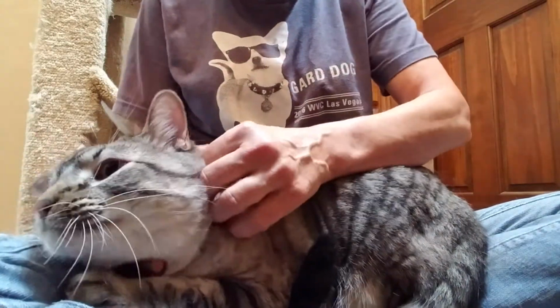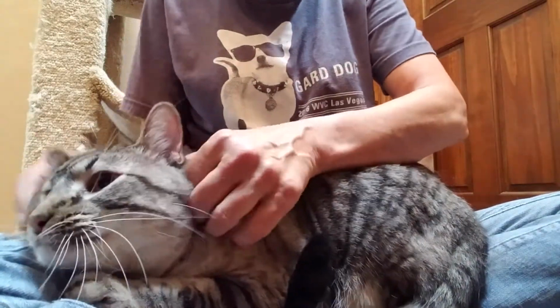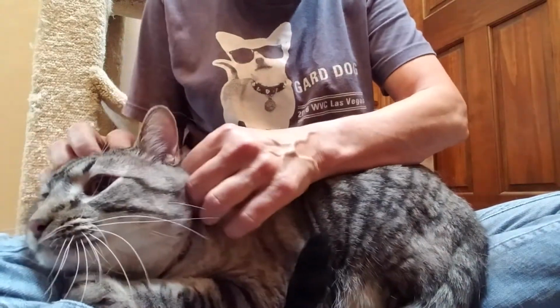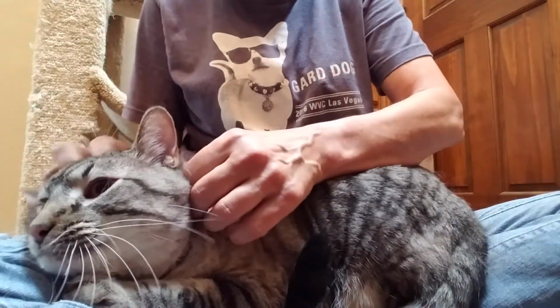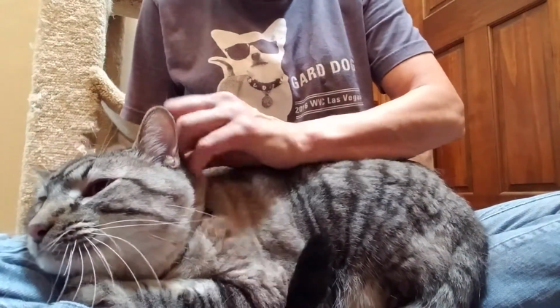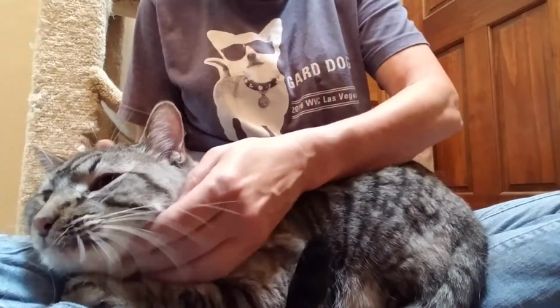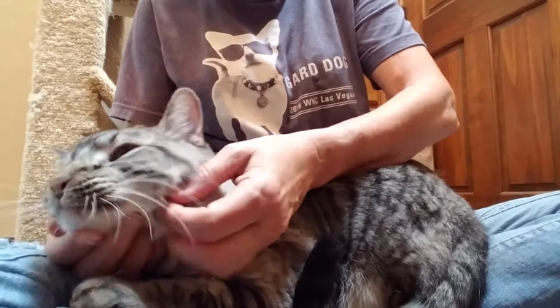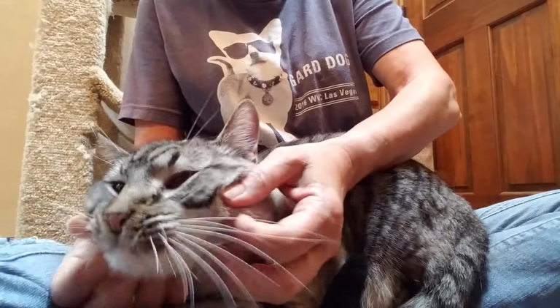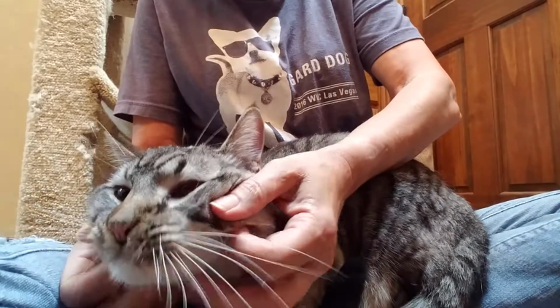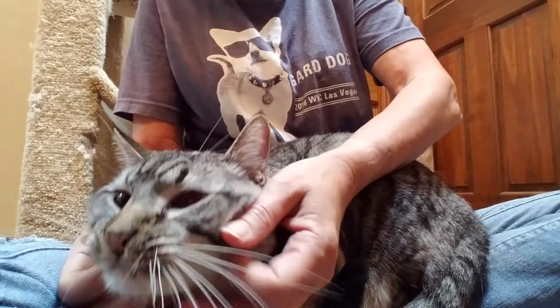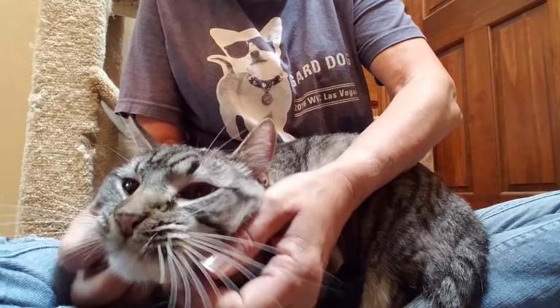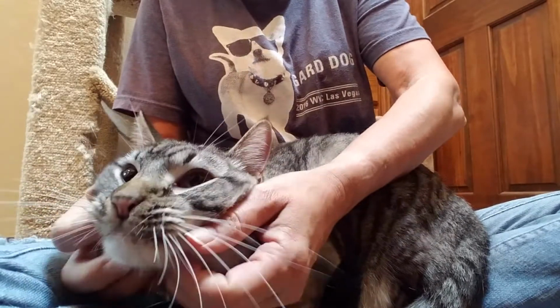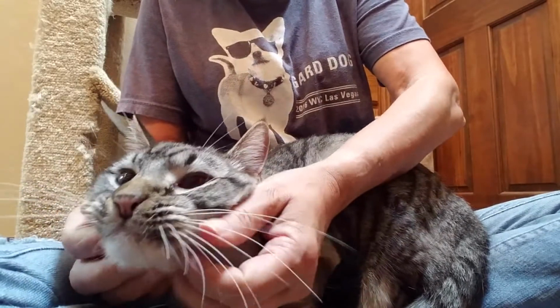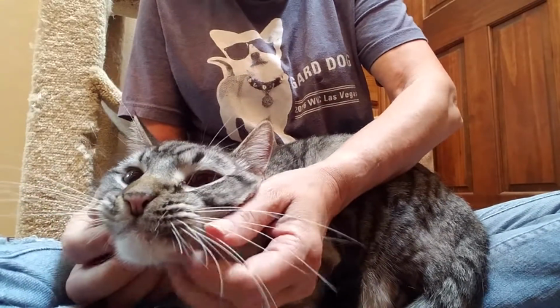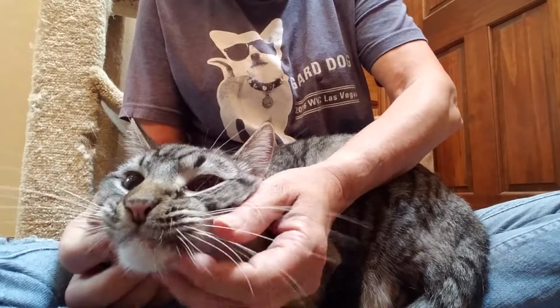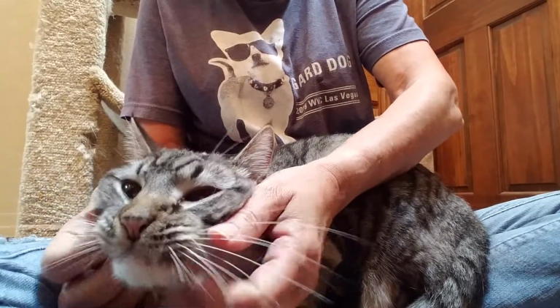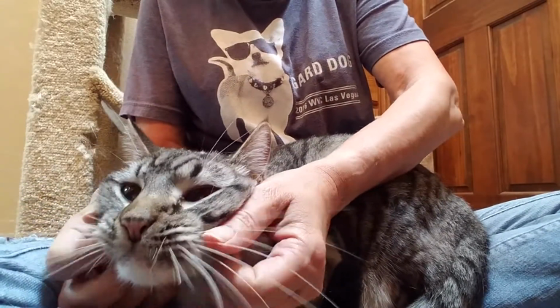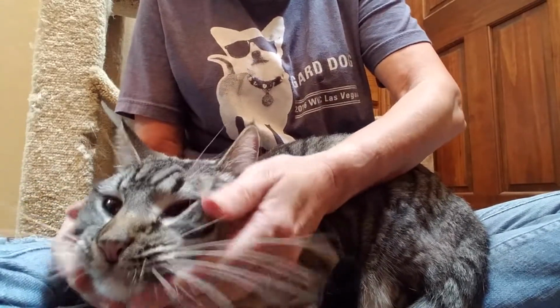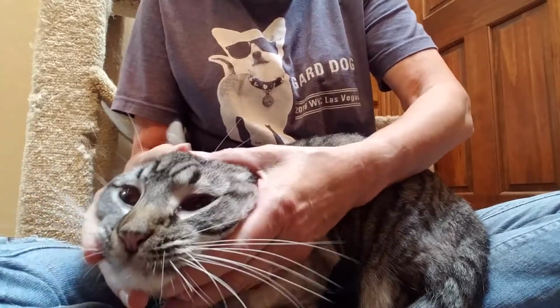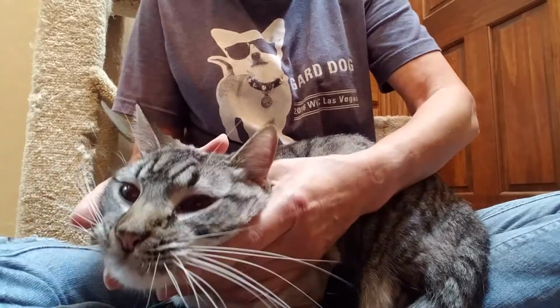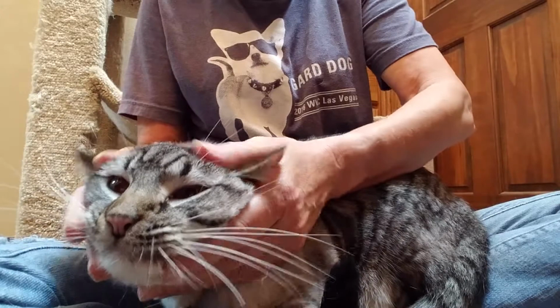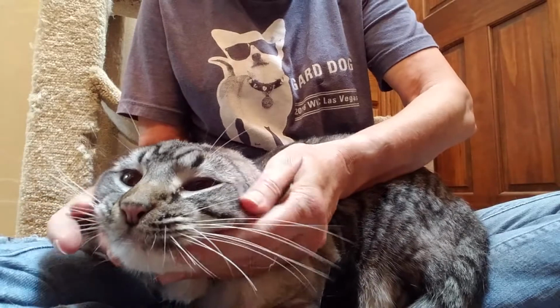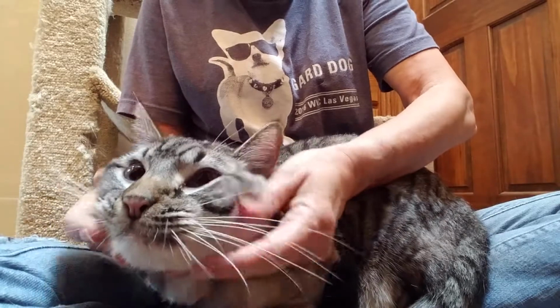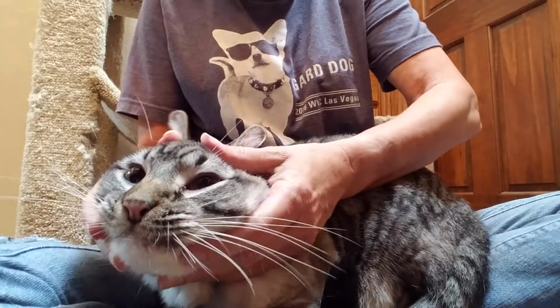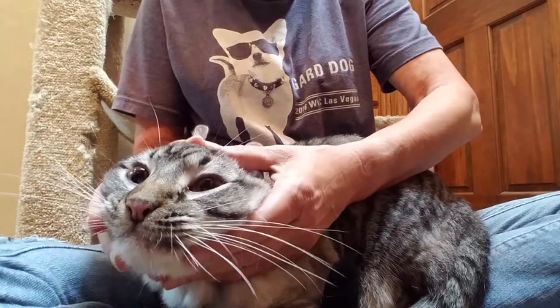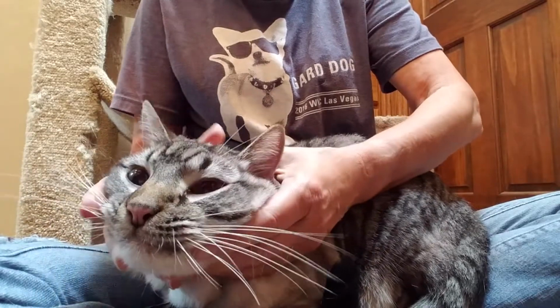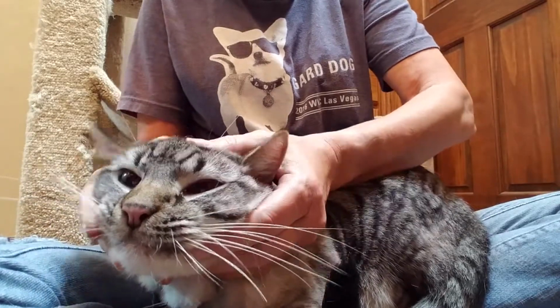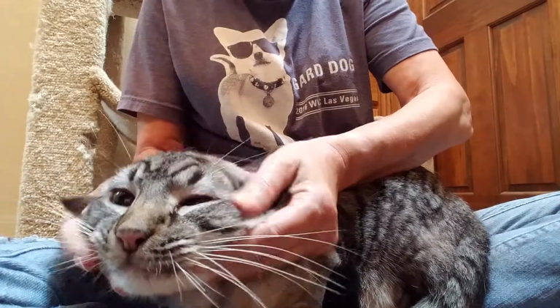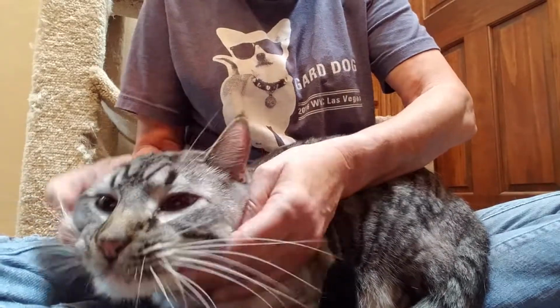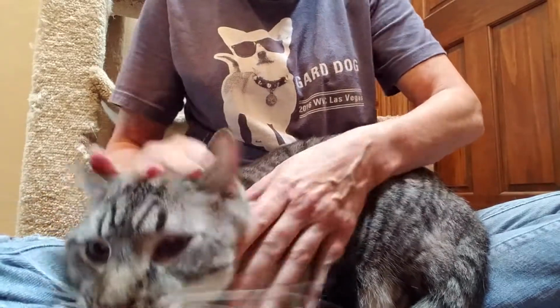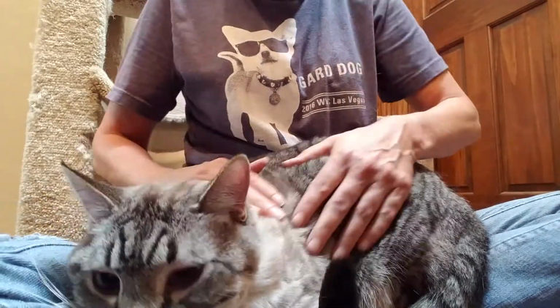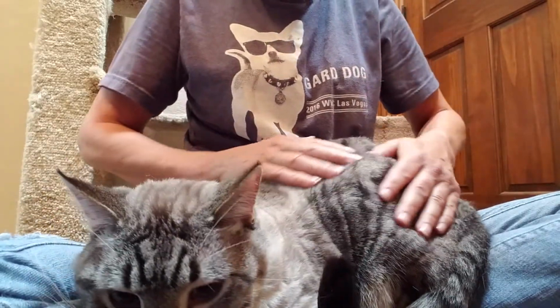He likes to have chin scratches. Watch. Yeah, and according to his owner, he loves to be brushed, but he's just very shy.